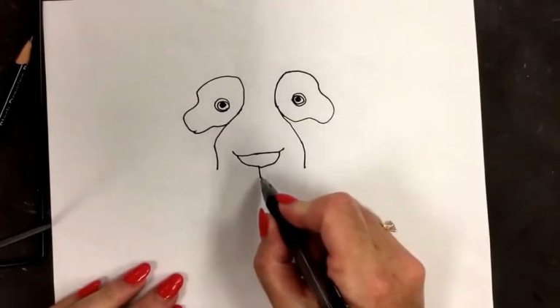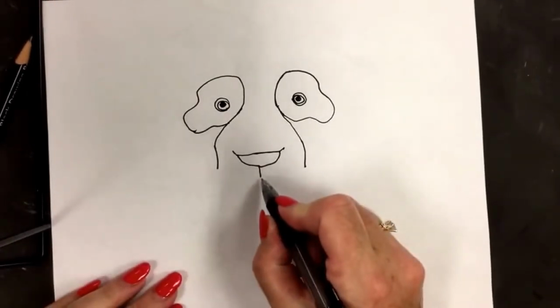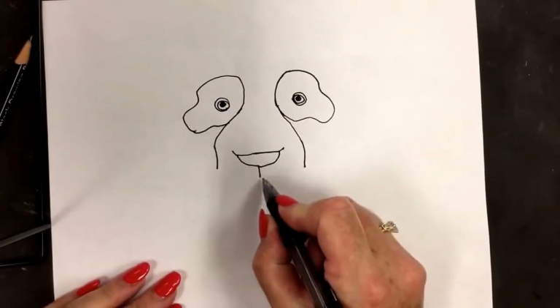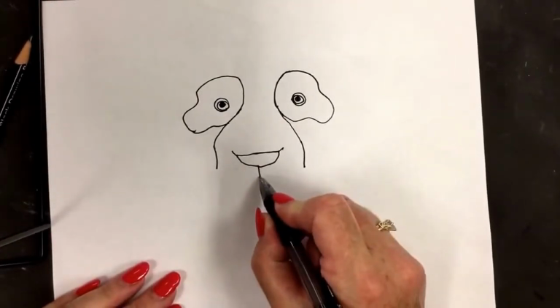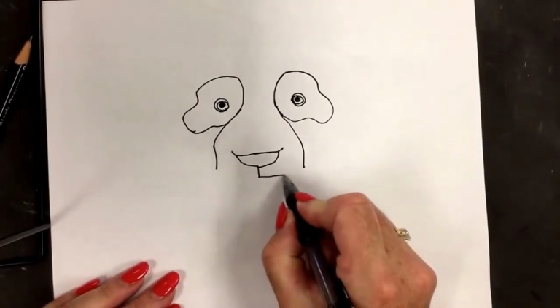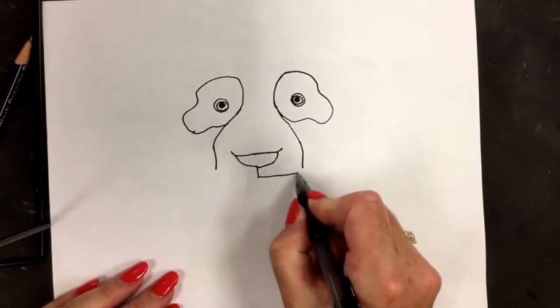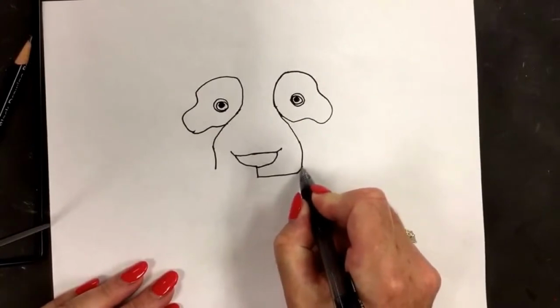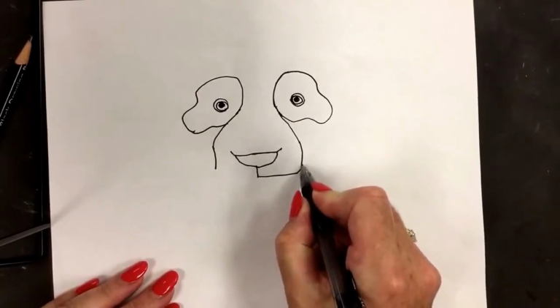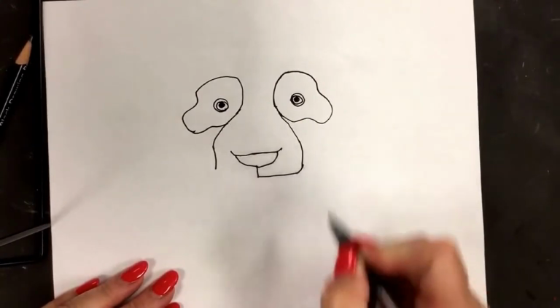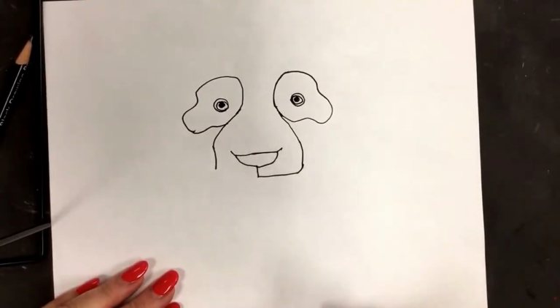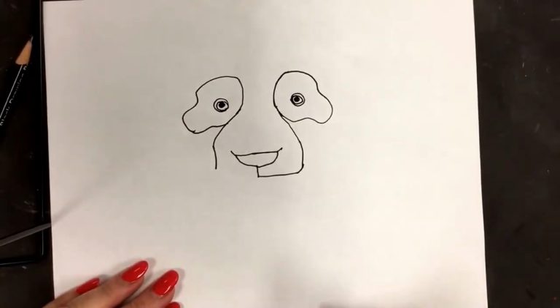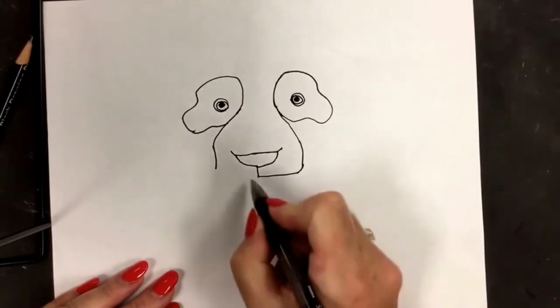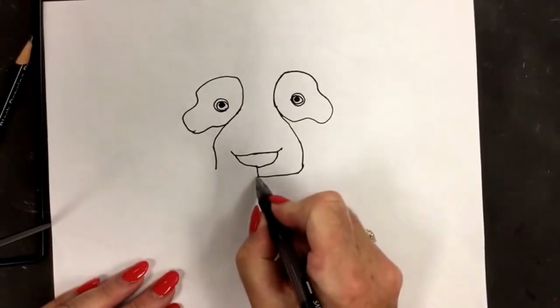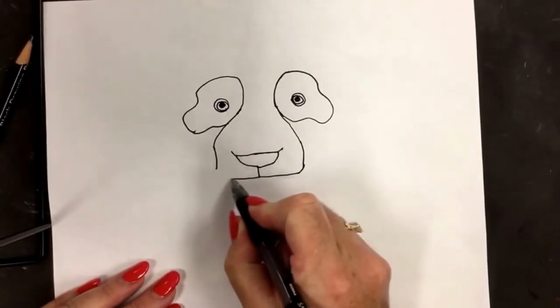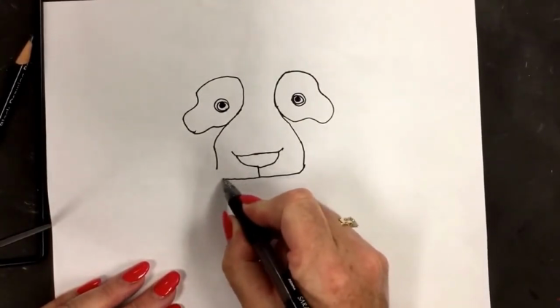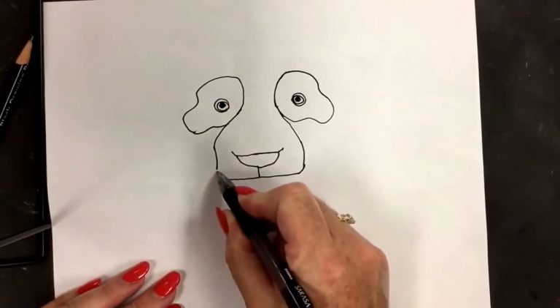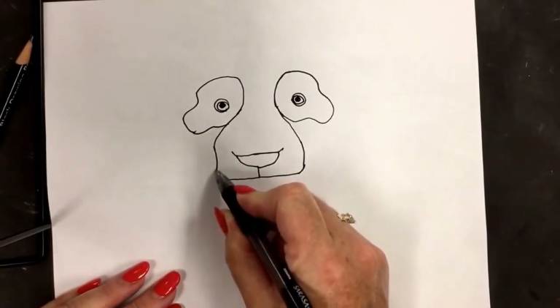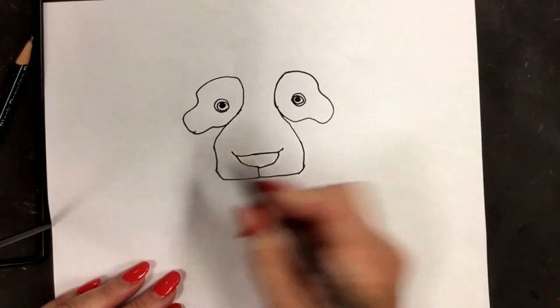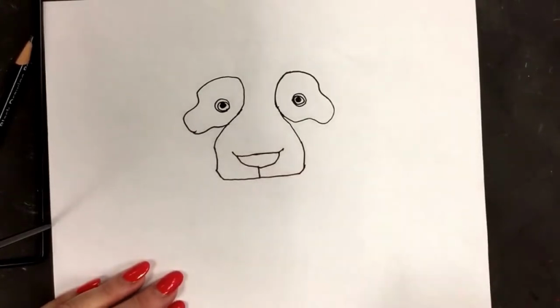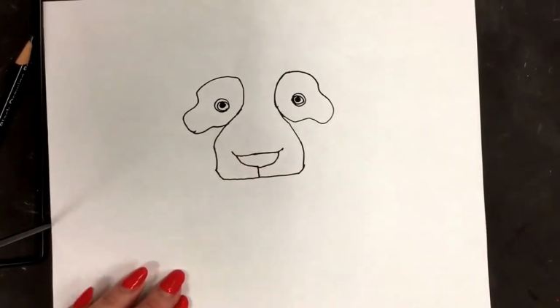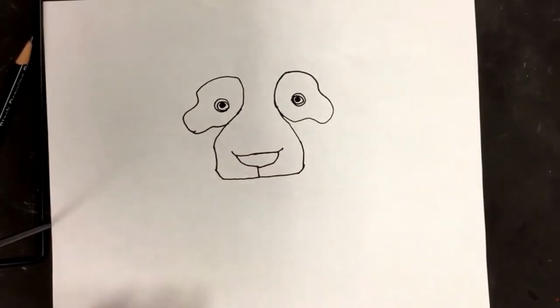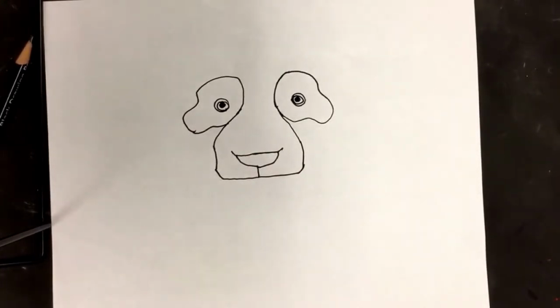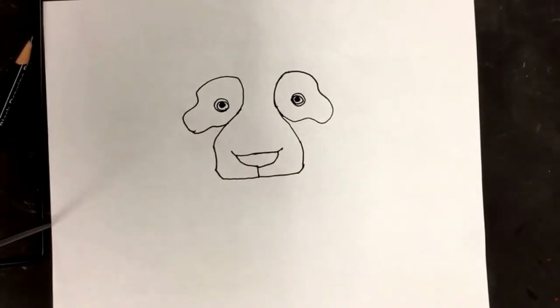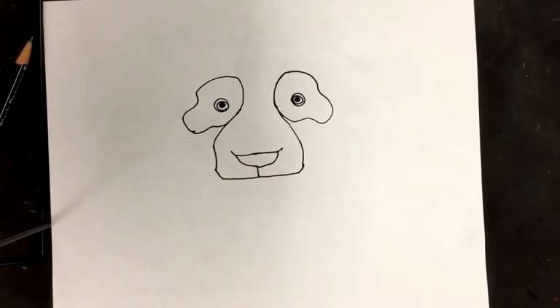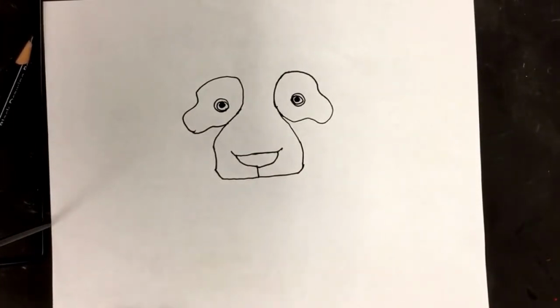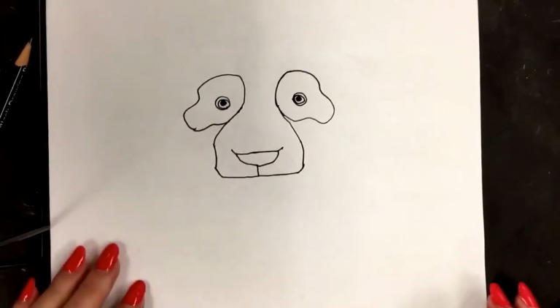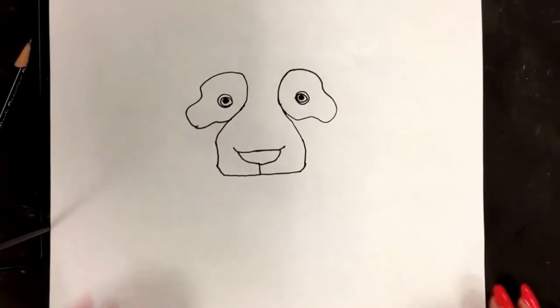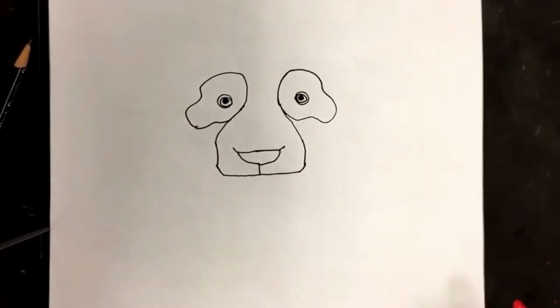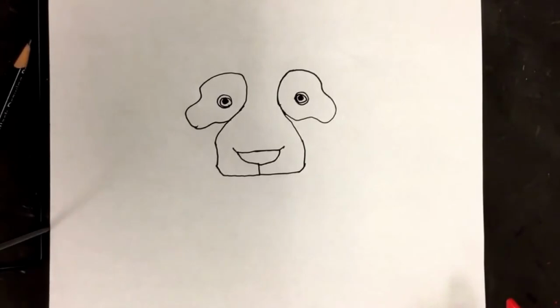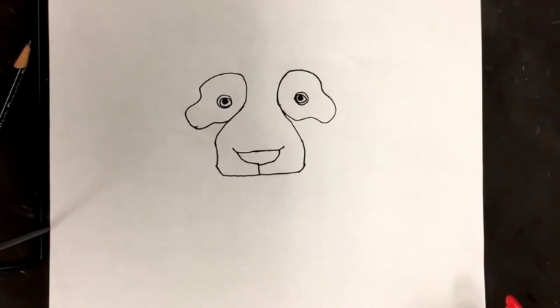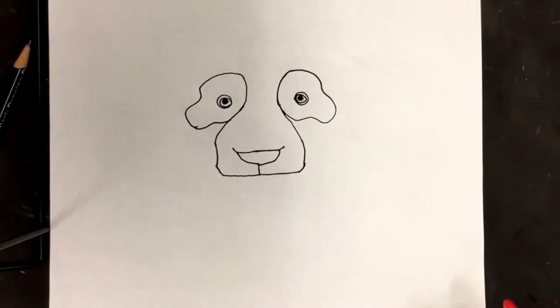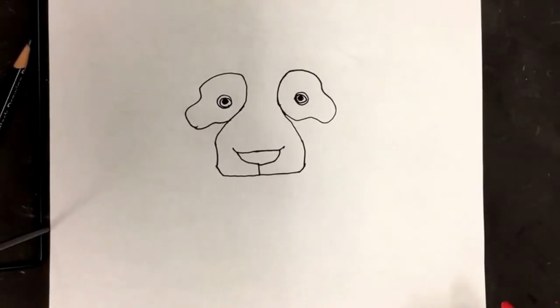We're going to go over and up to meet this line — over and up to meet this line — same on both sides. And our baby panda is taking shape.